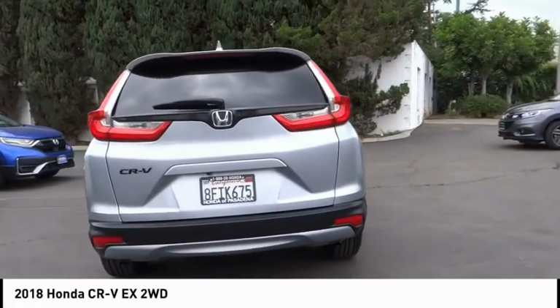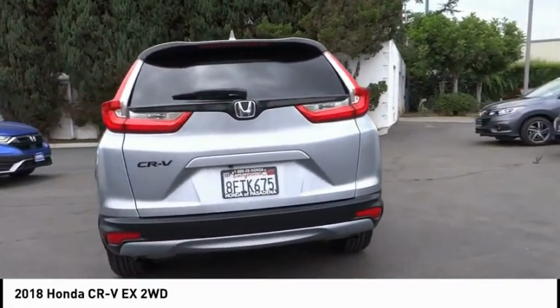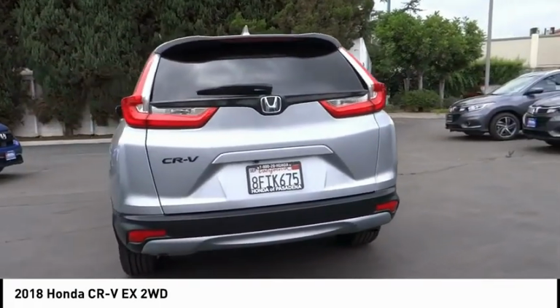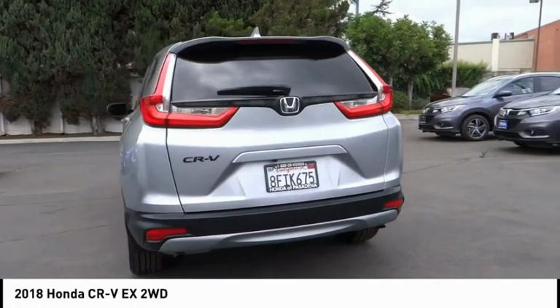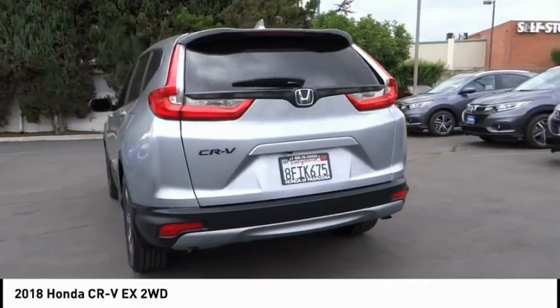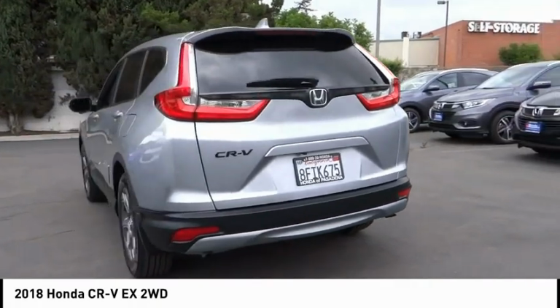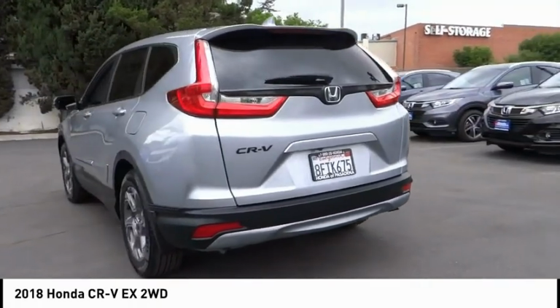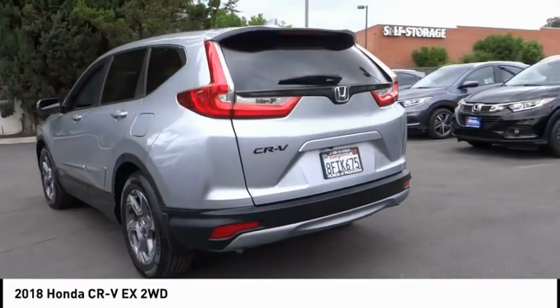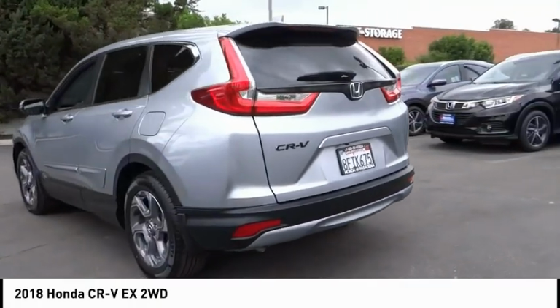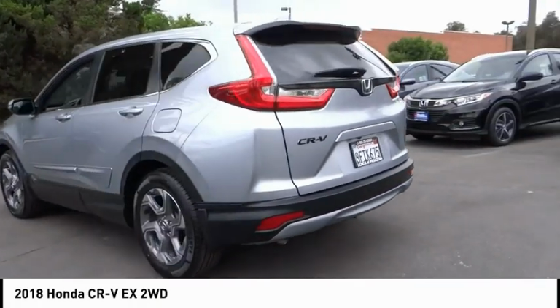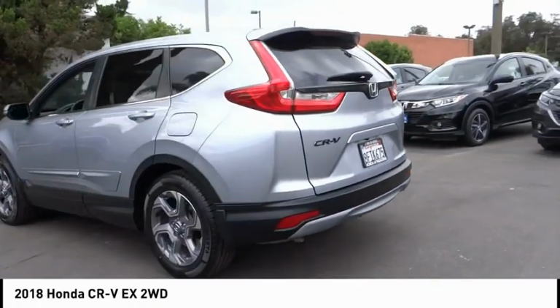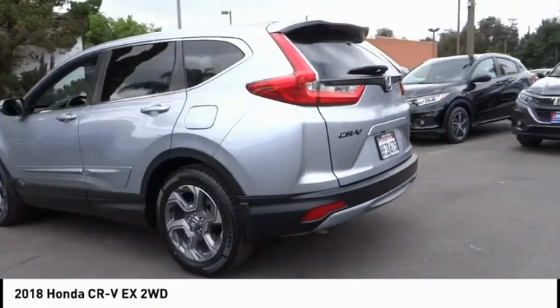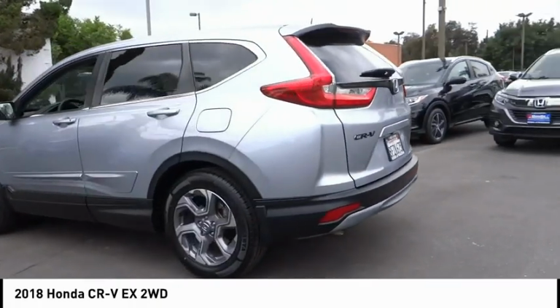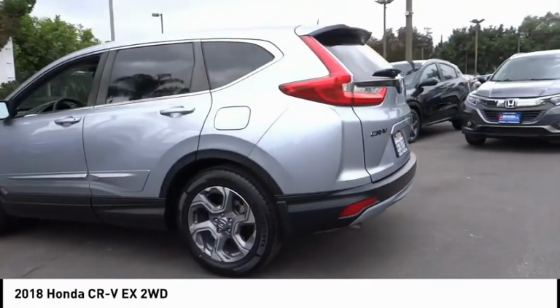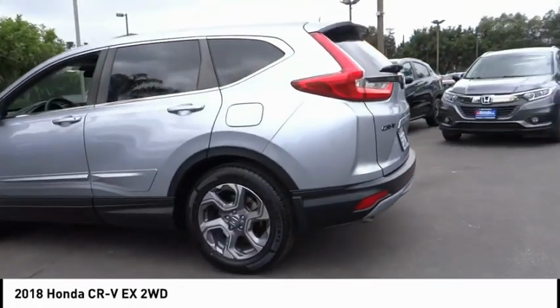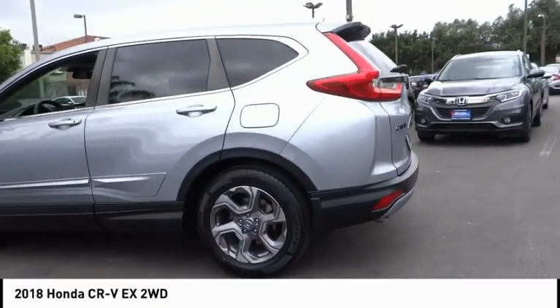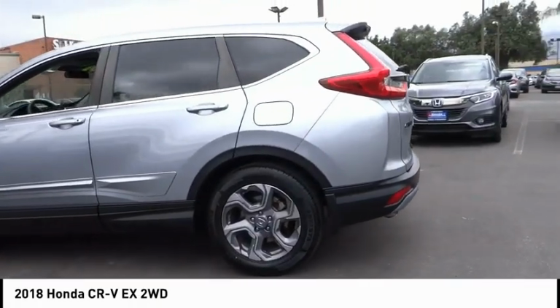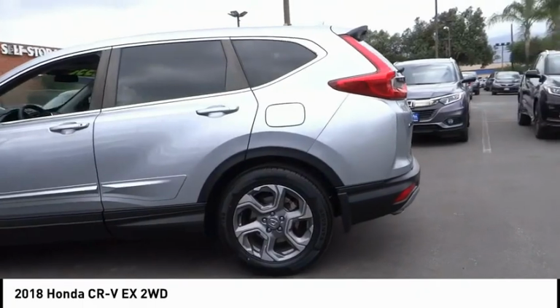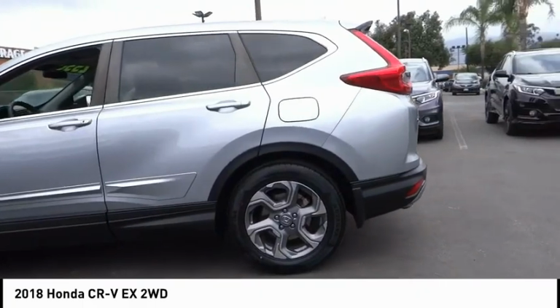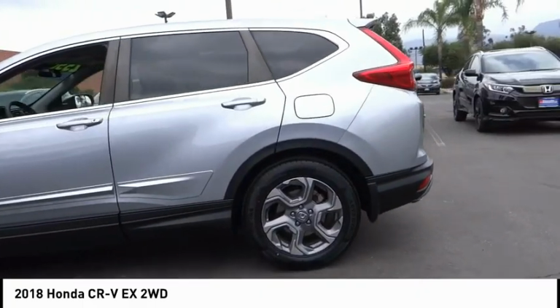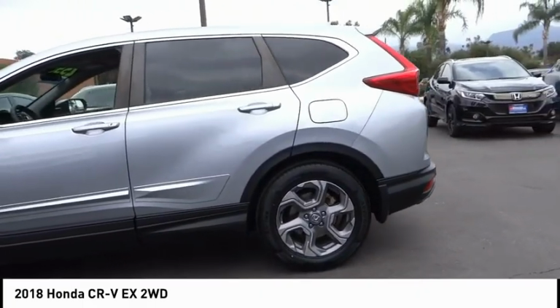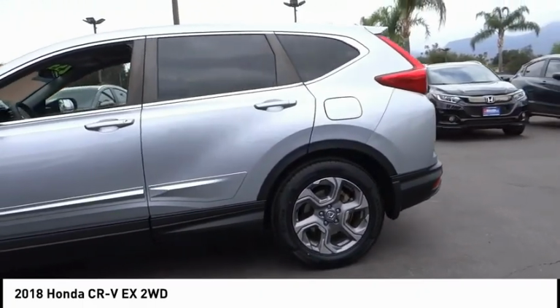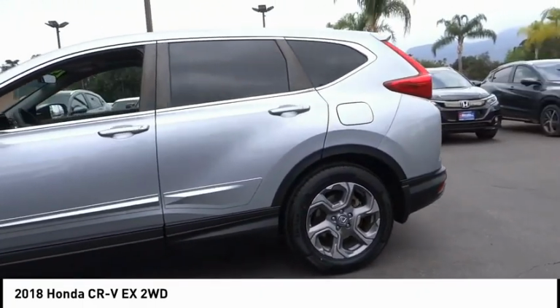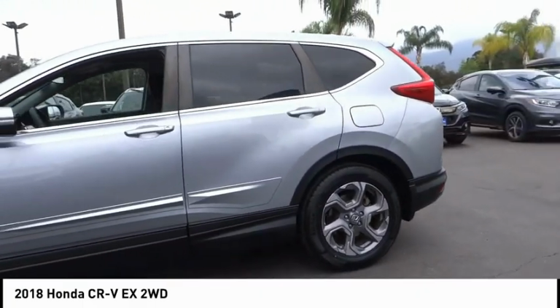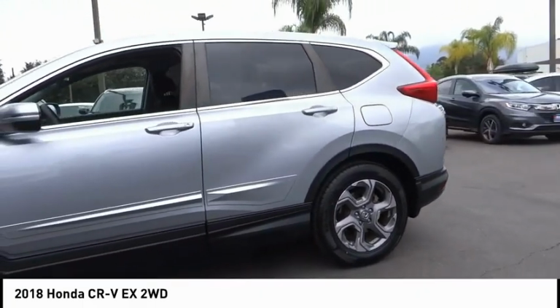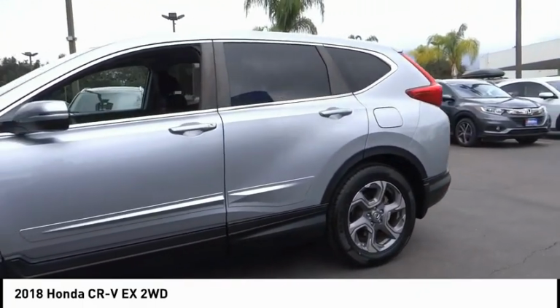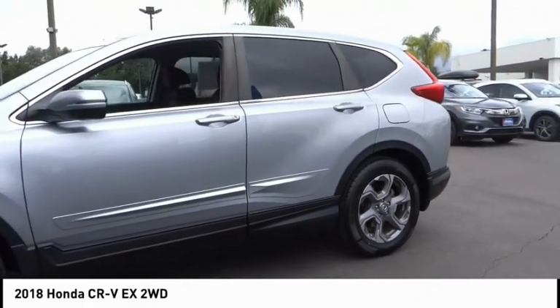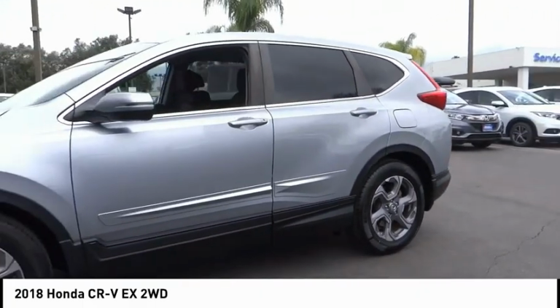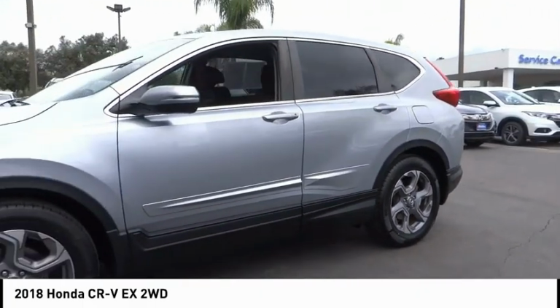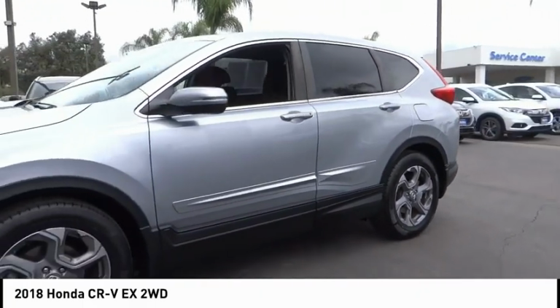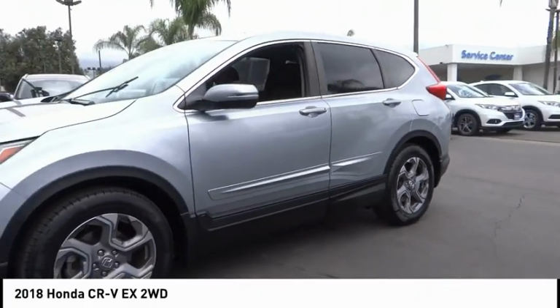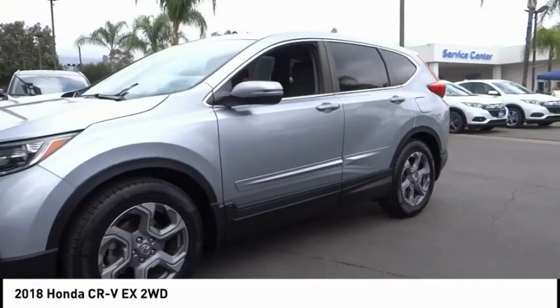This vehicle has less than 30,000 miles. Here are some of this vehicle's great options: electronic stability control, alloy wheels, brake assist, traction control, remote keyless entry.